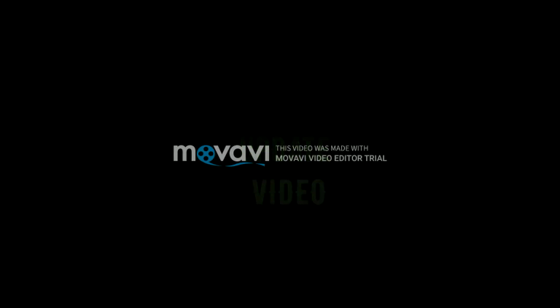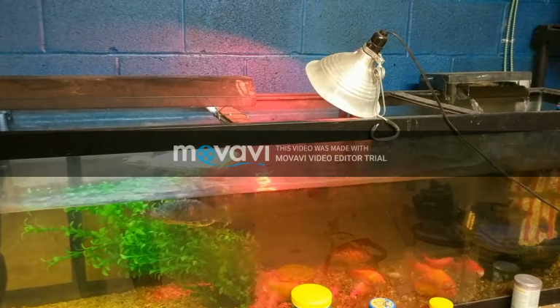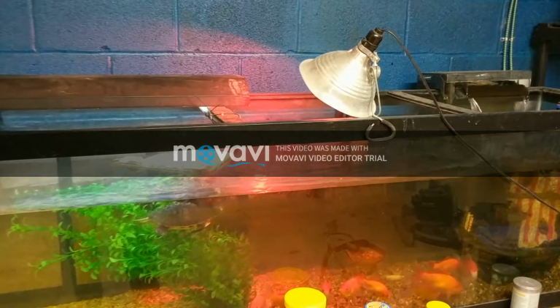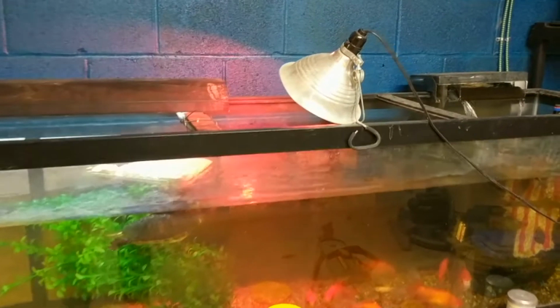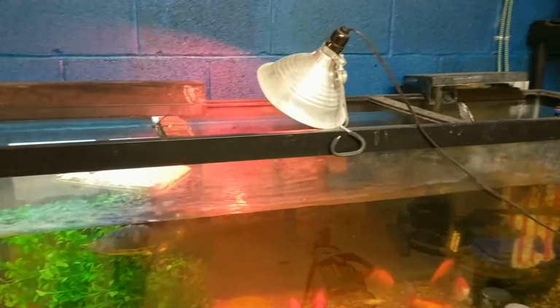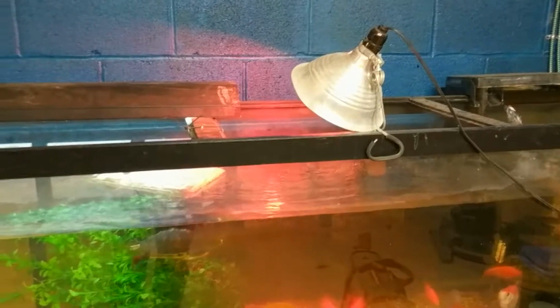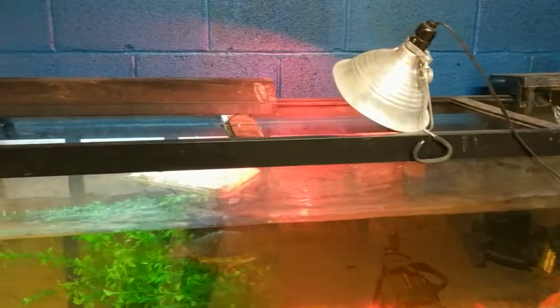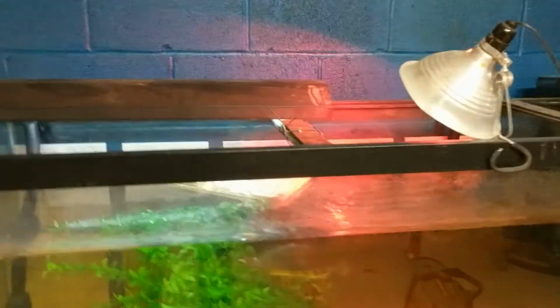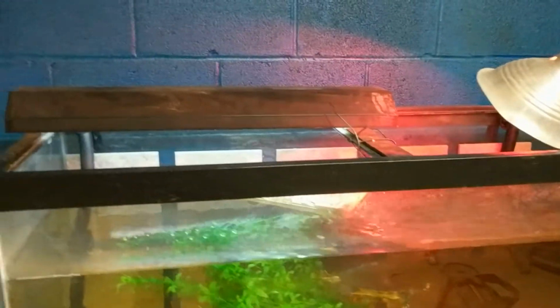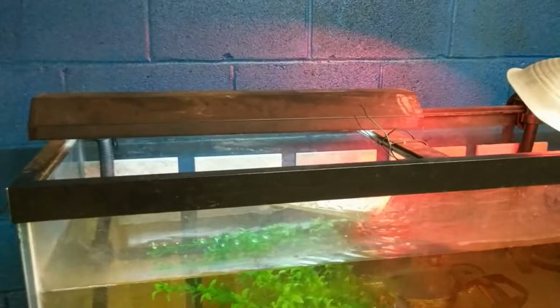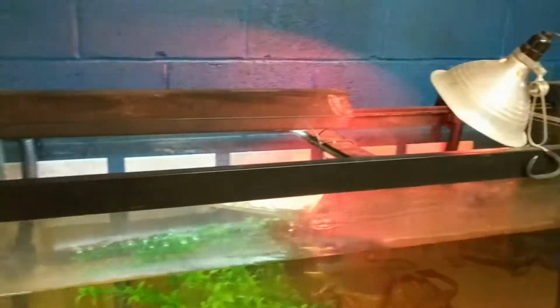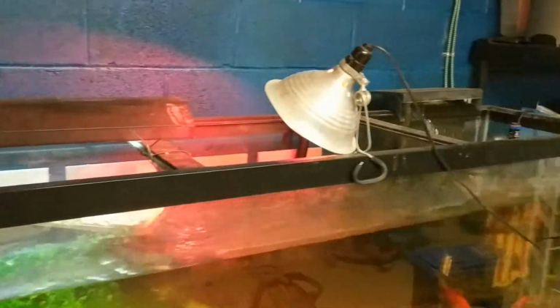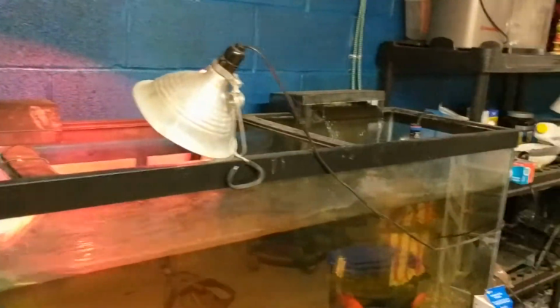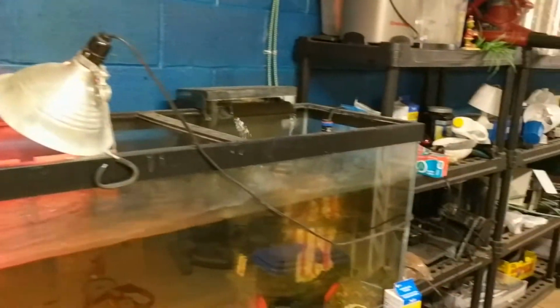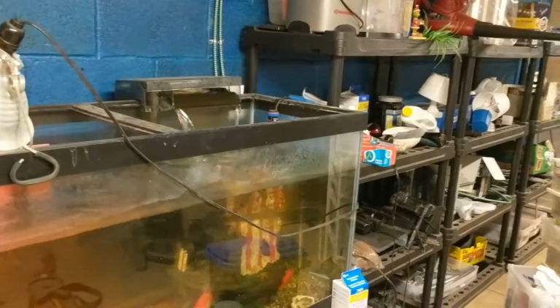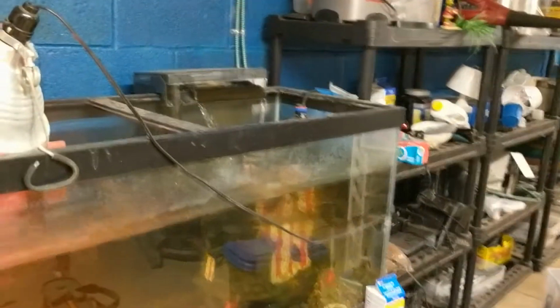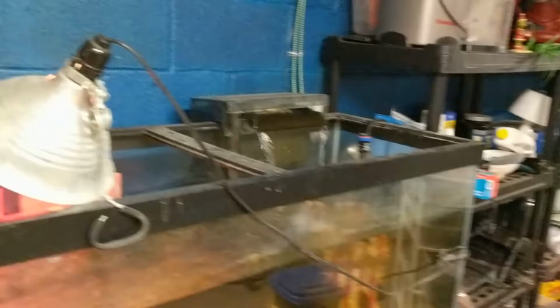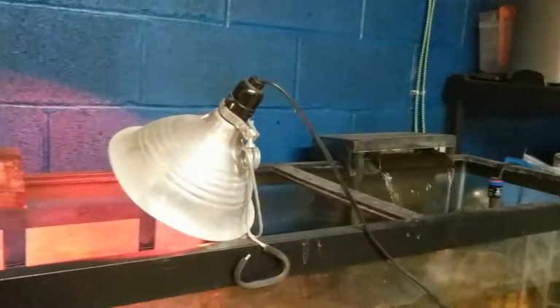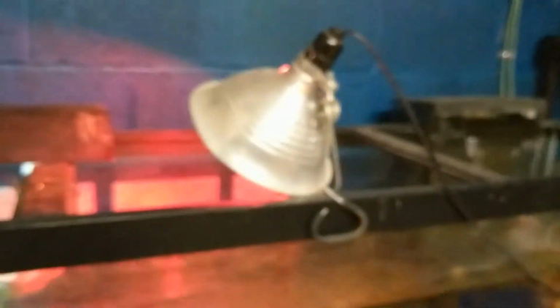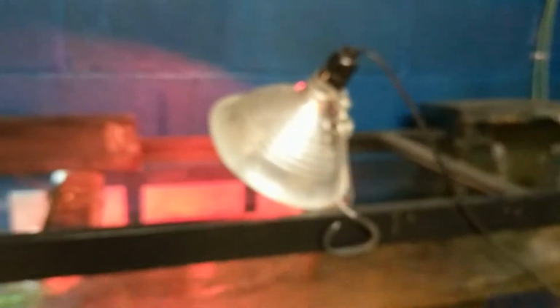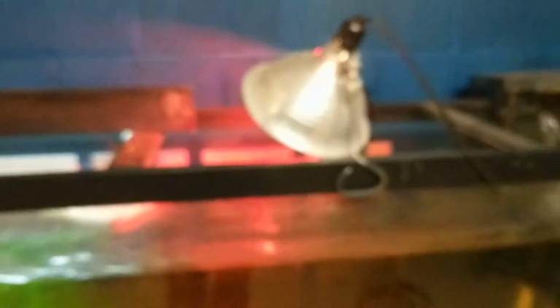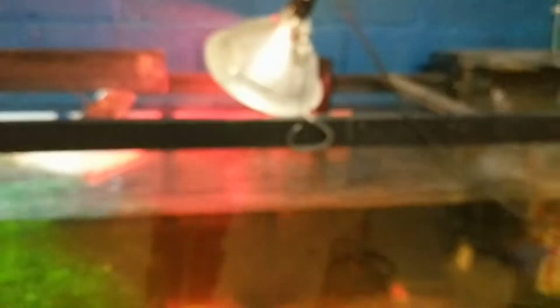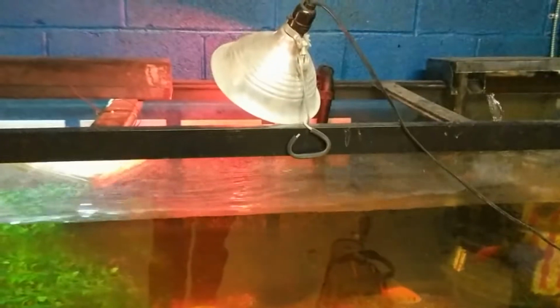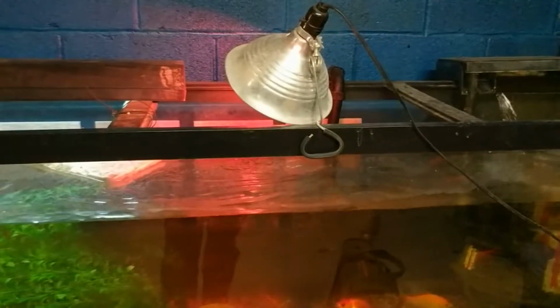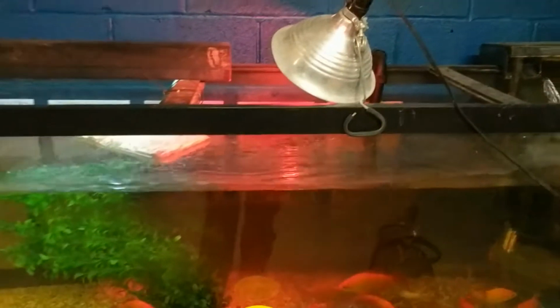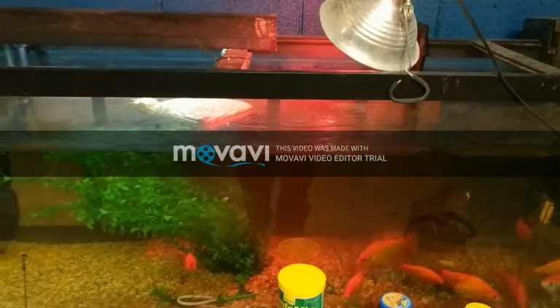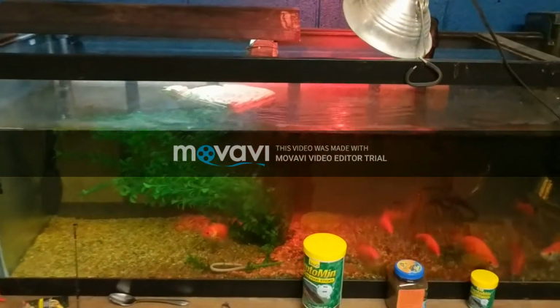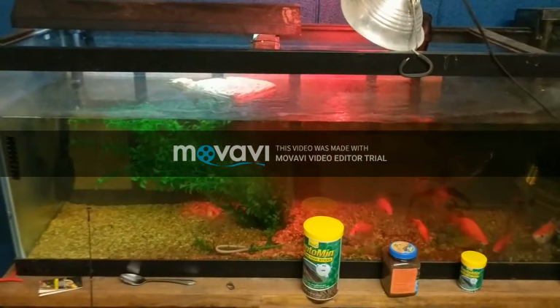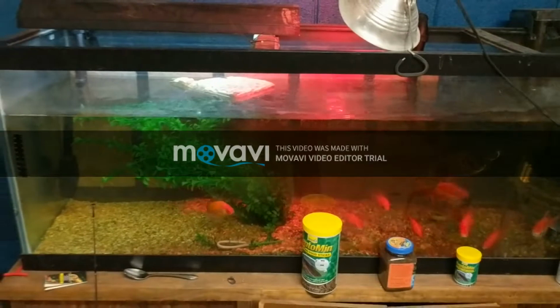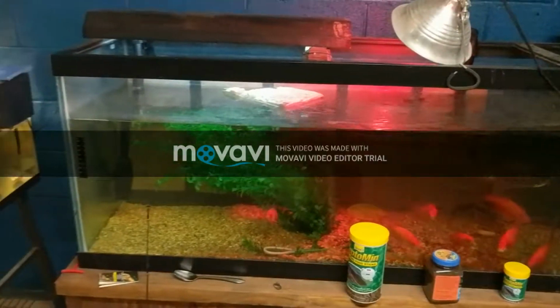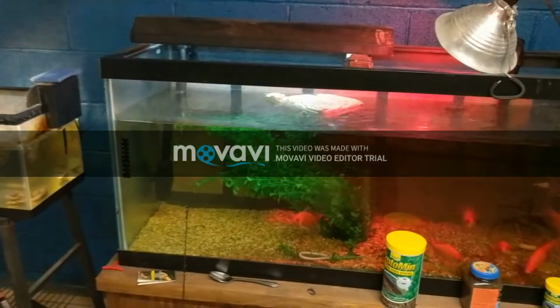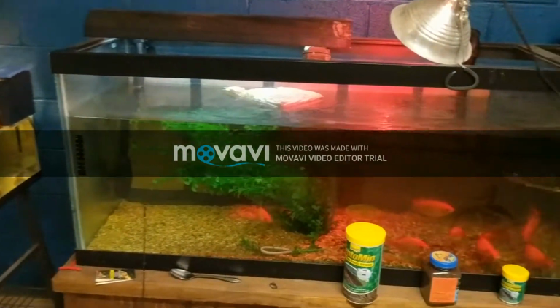Hey guys, Turtle Boss here, and today I'm going to give you a quick update of all of my turtles and aquariums and how they are doing.